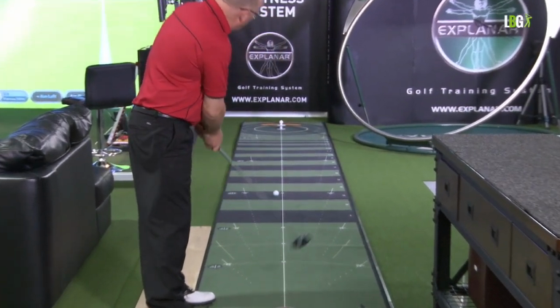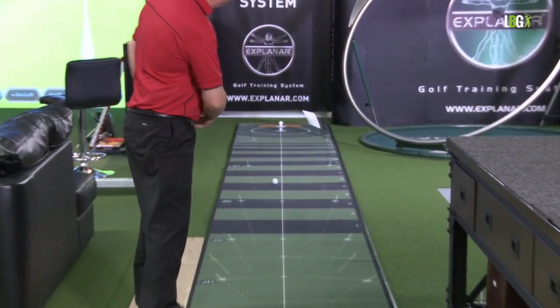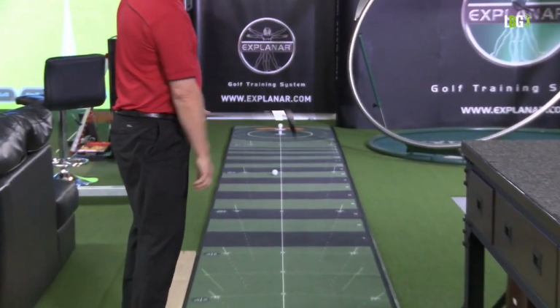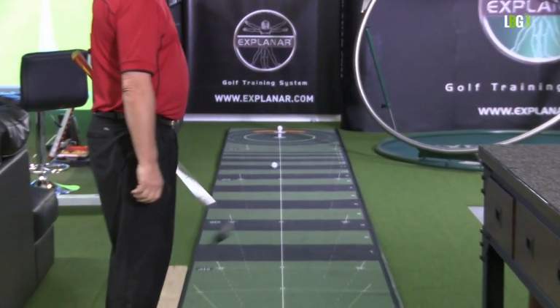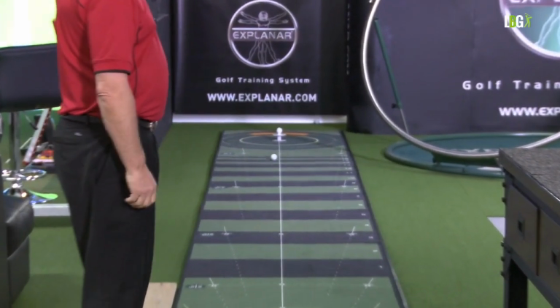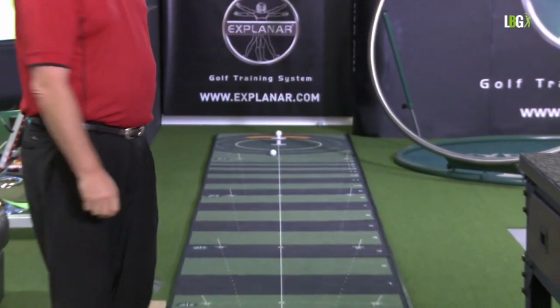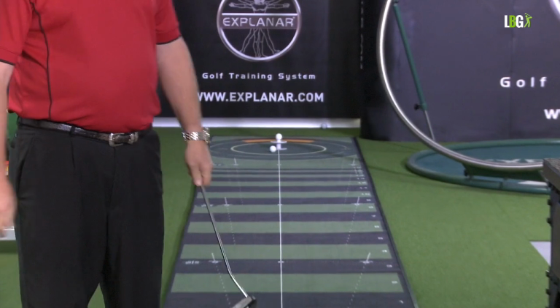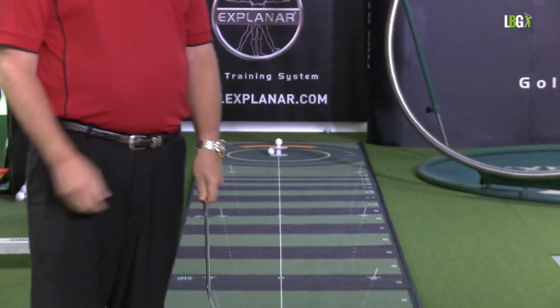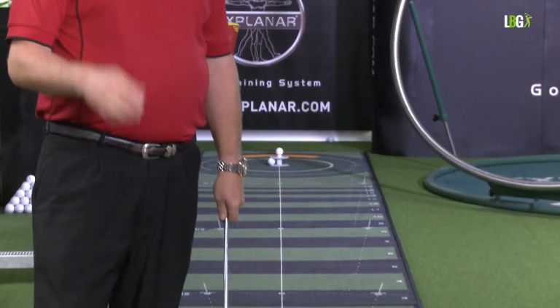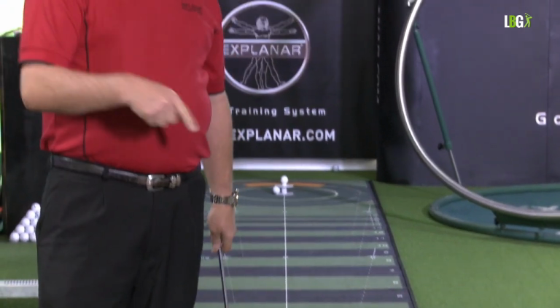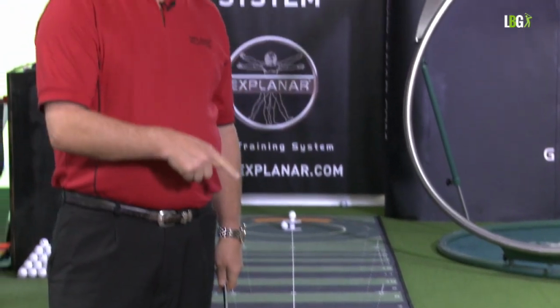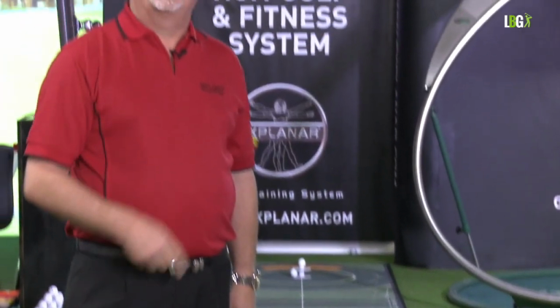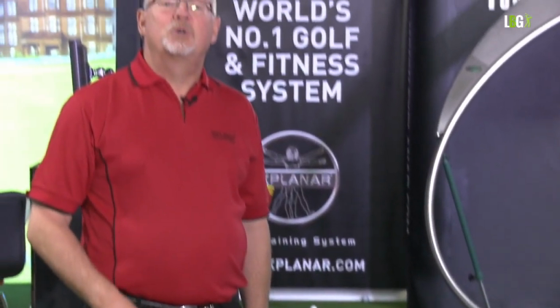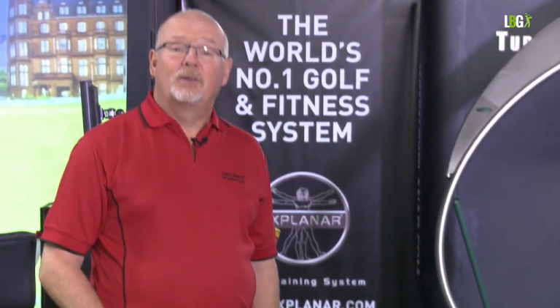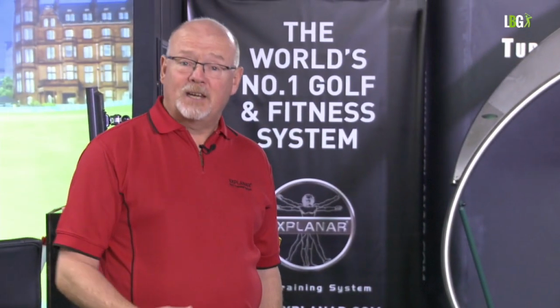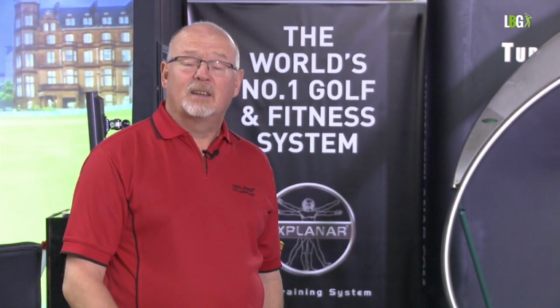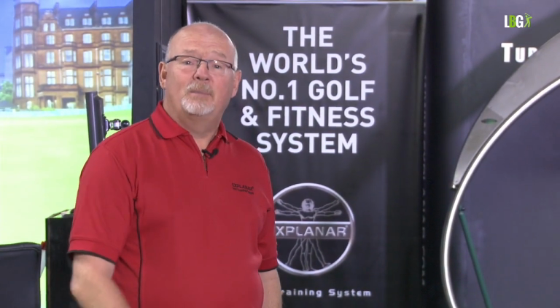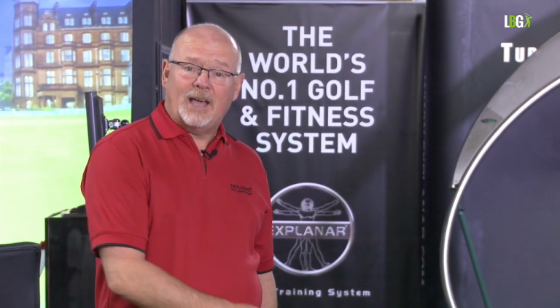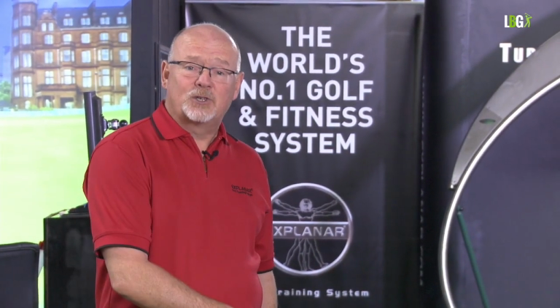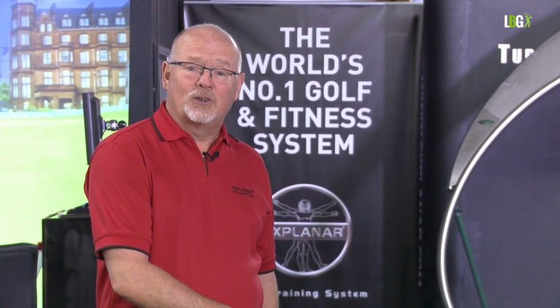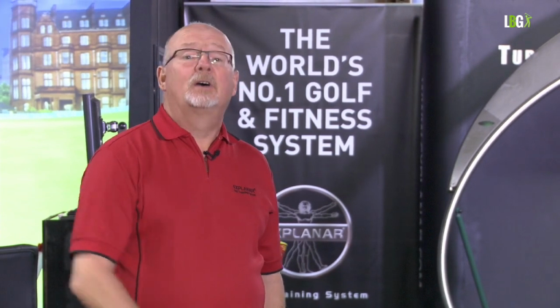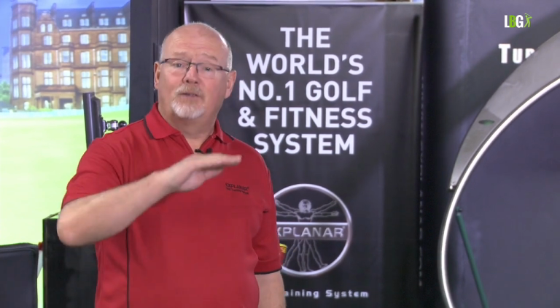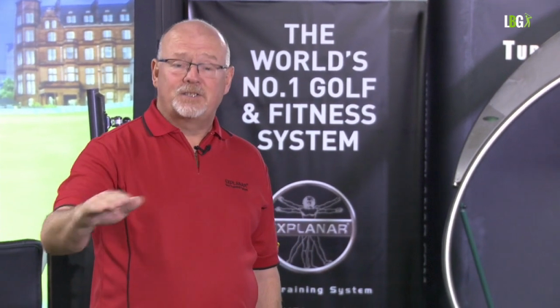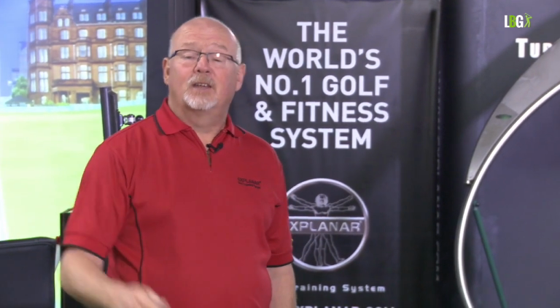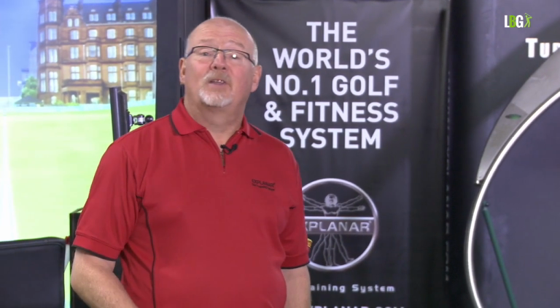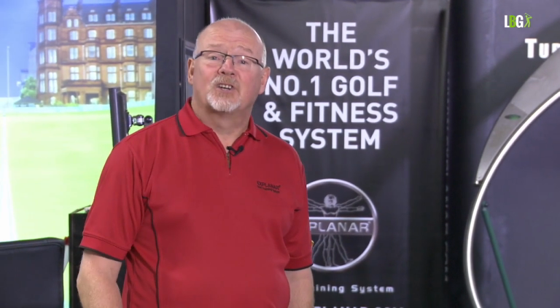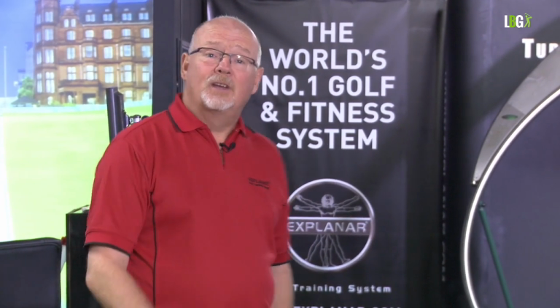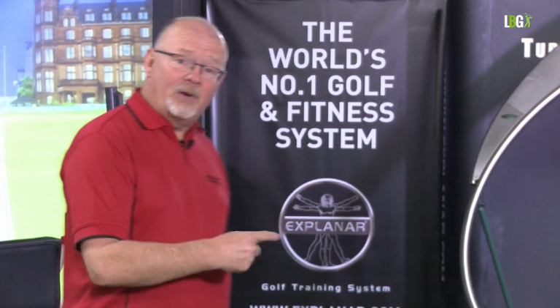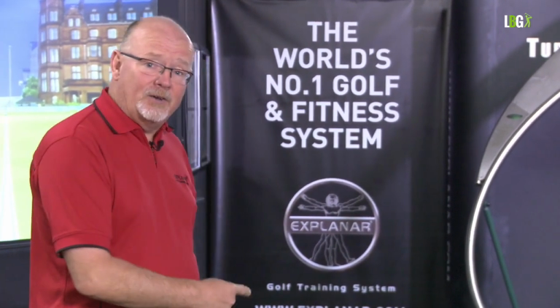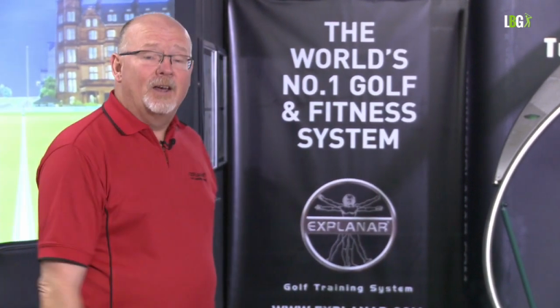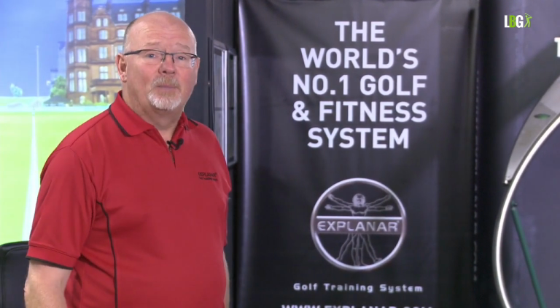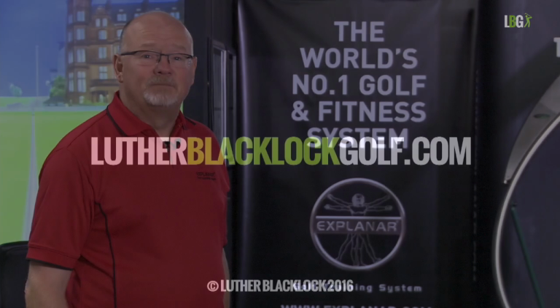That's better. So there's a classic case: two shots ago I was talking about the technique and I made a hash of the shot. I then forgot the technique, thought about the task, and recovered to hole the putt. It demonstrates perfectly that focusing on feel and the target — rather than mechanics — produces better results.